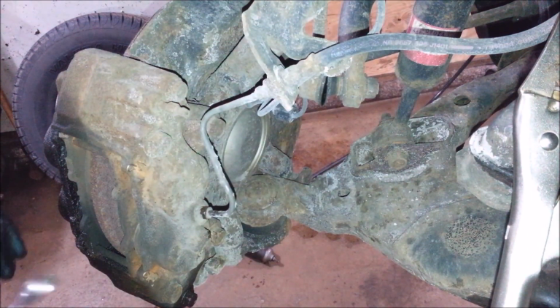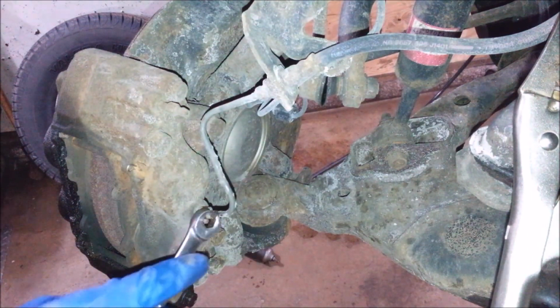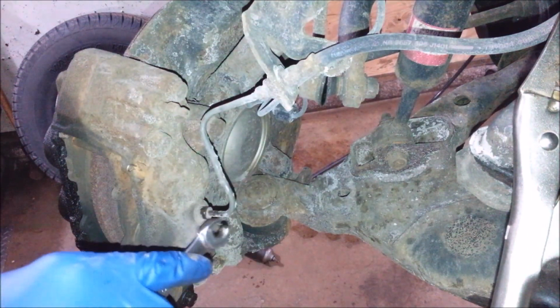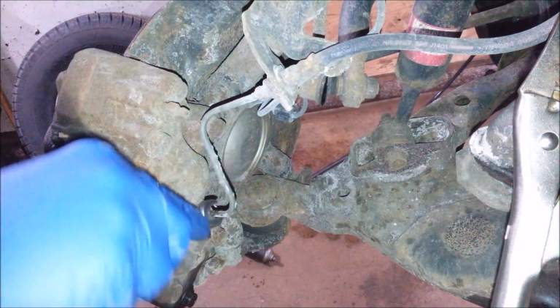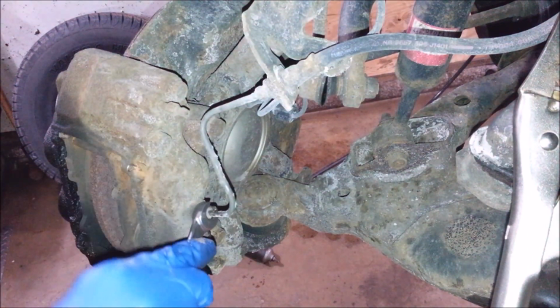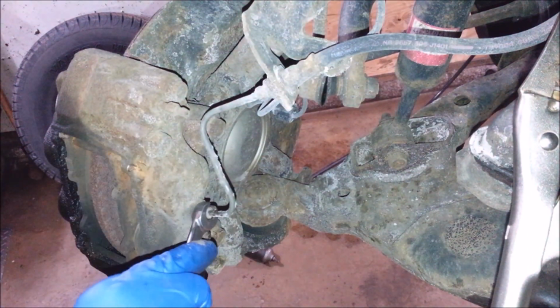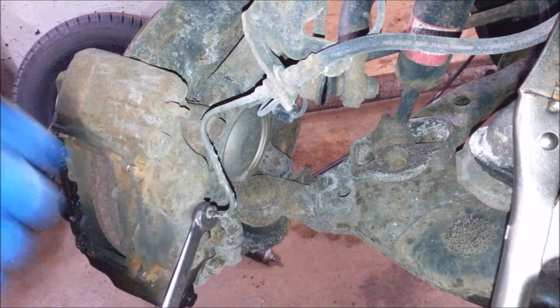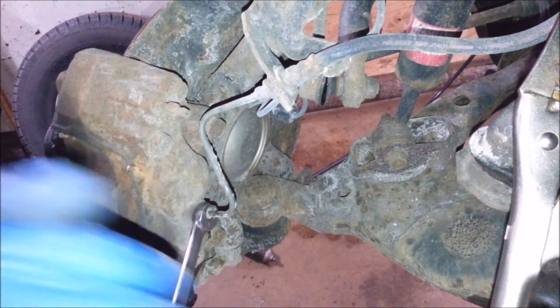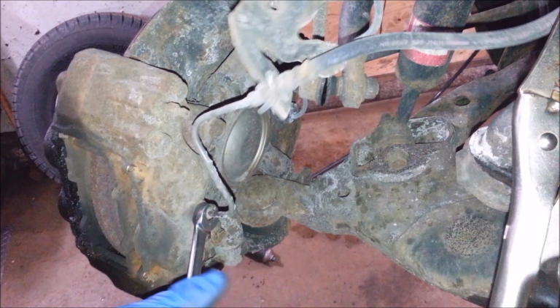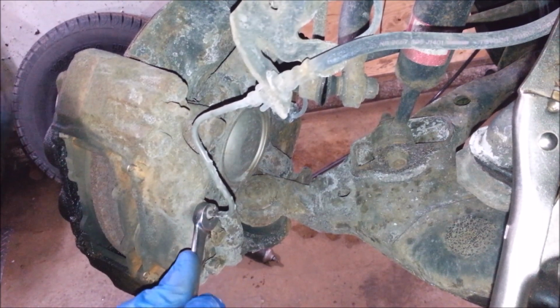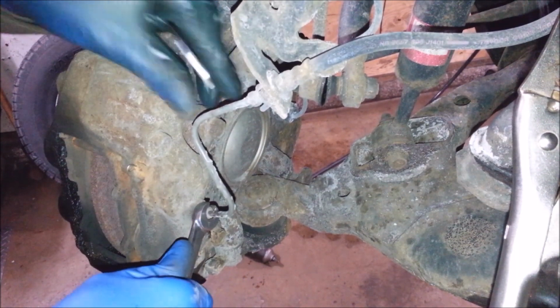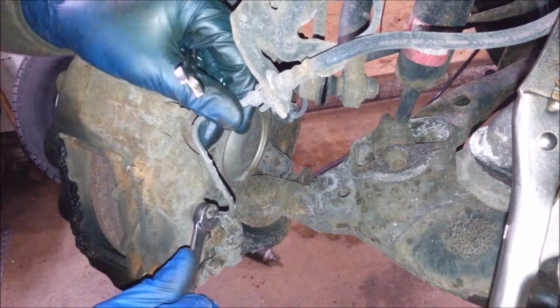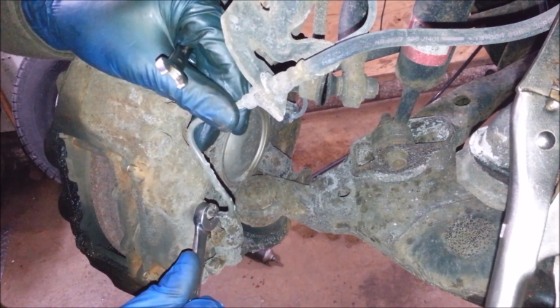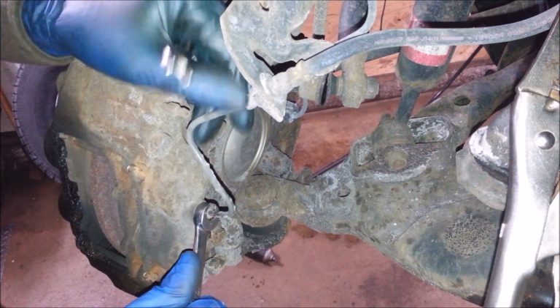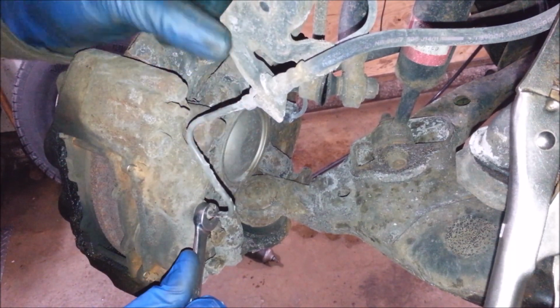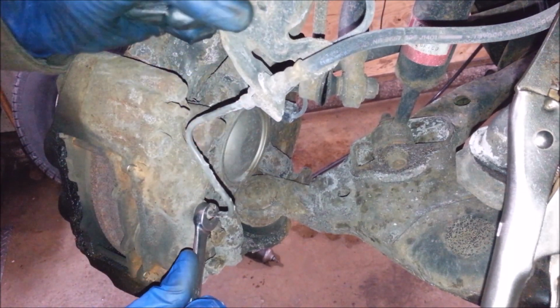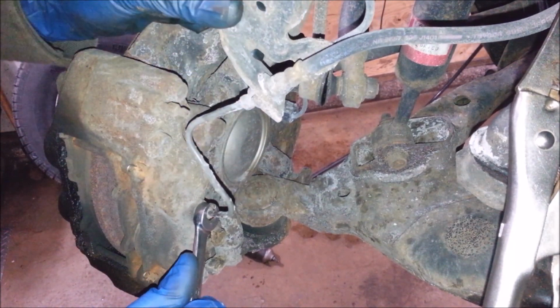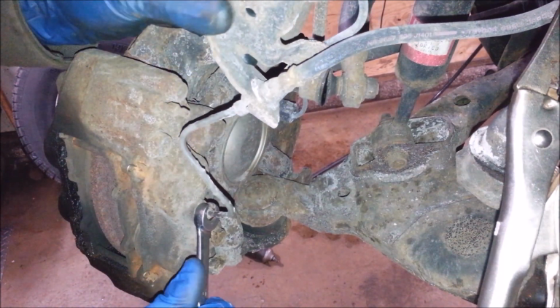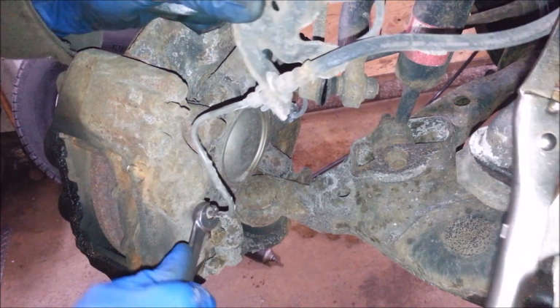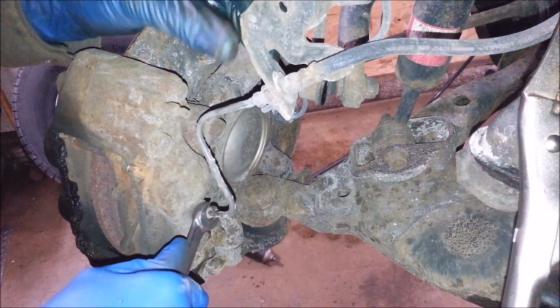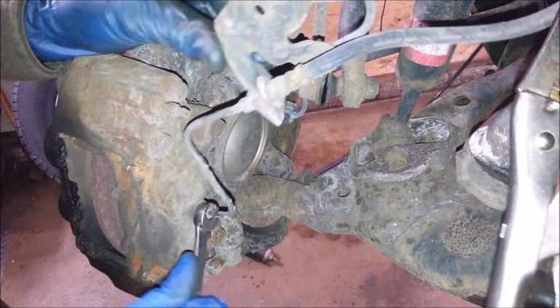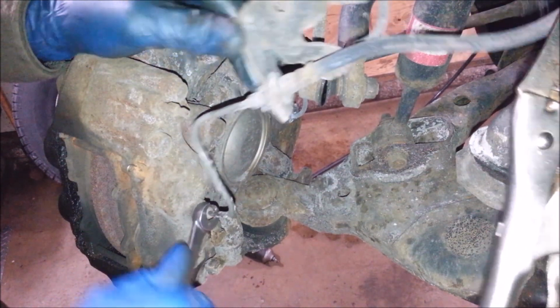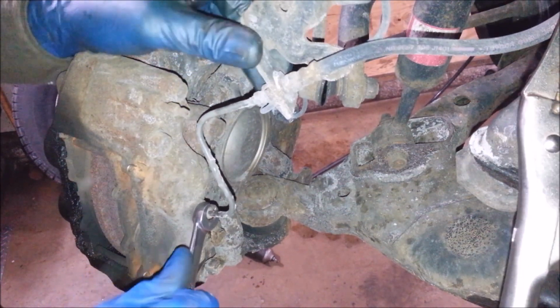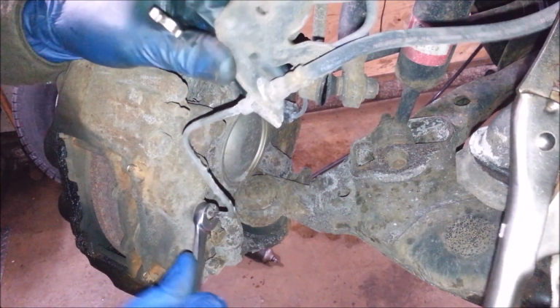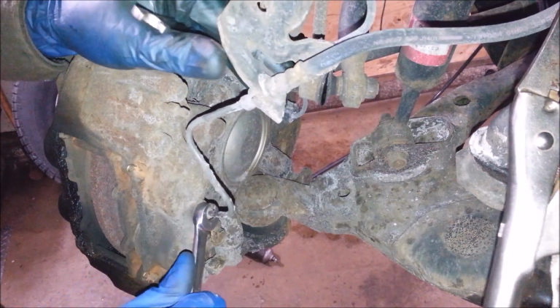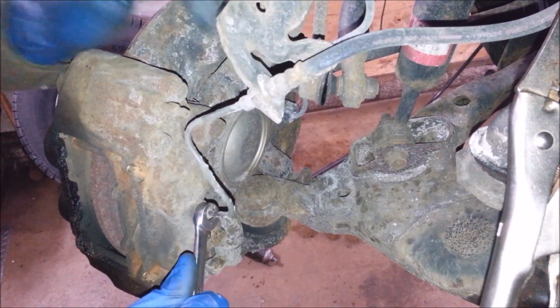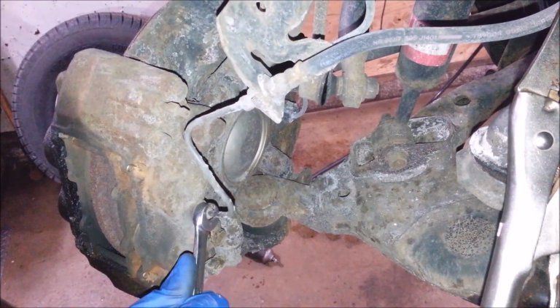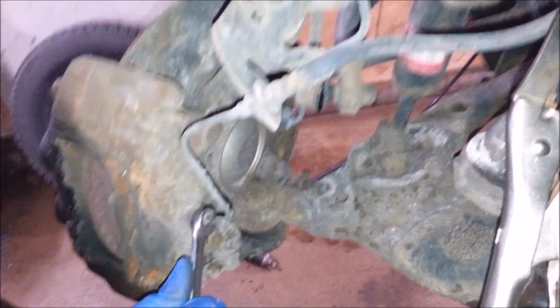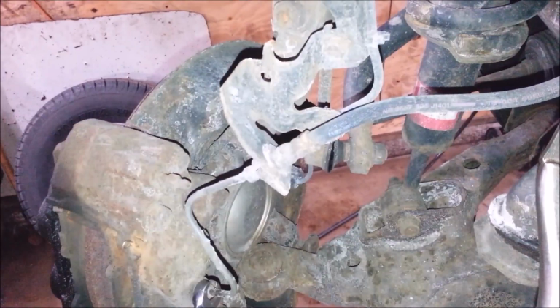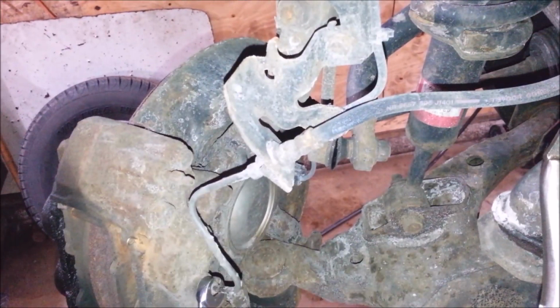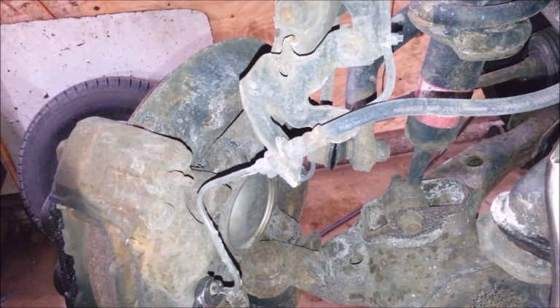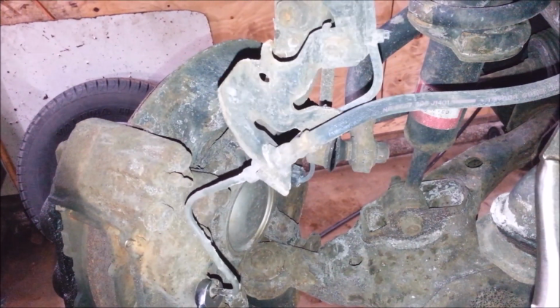These are 10mm. Using a line wrench on this — wow, they have not even bolted down. I'm going to have to do something about that.